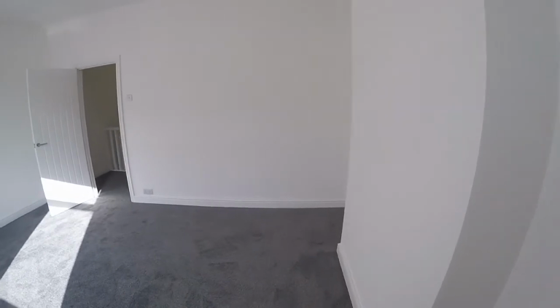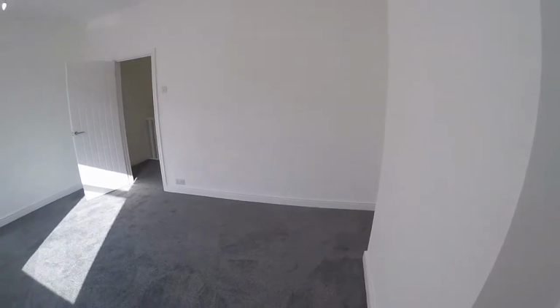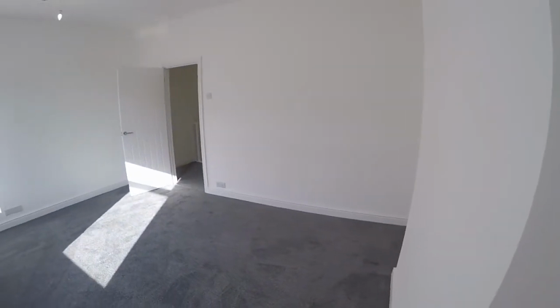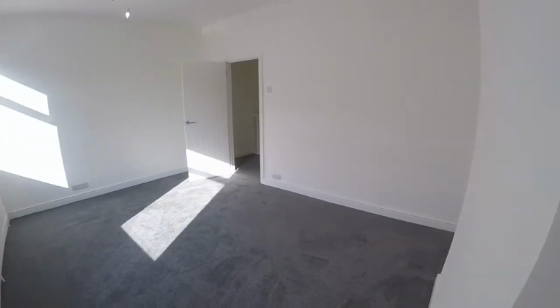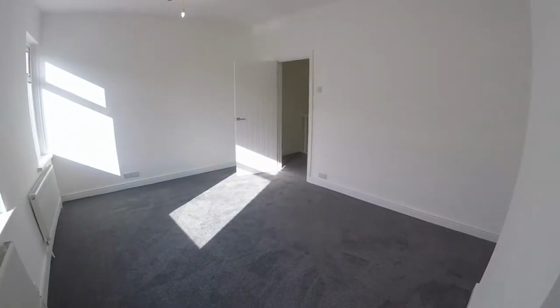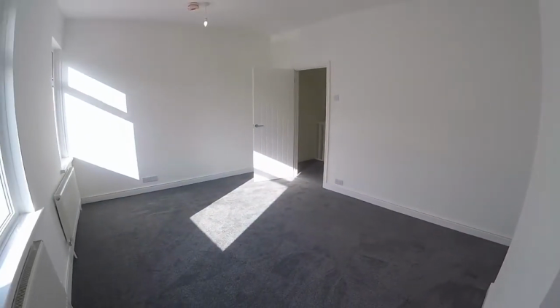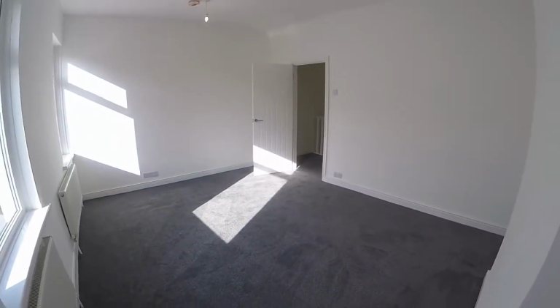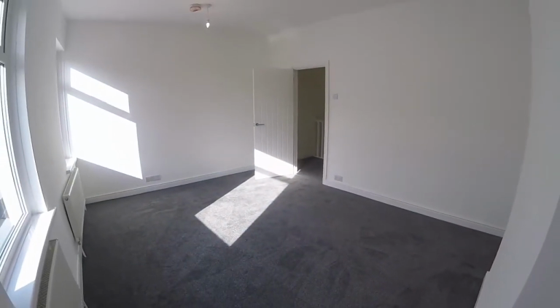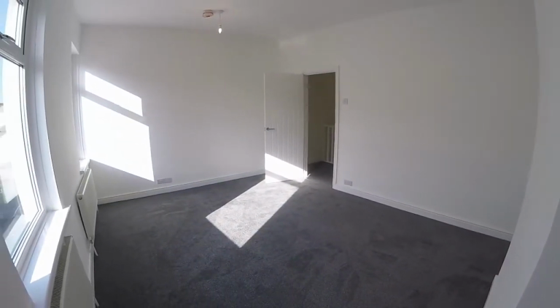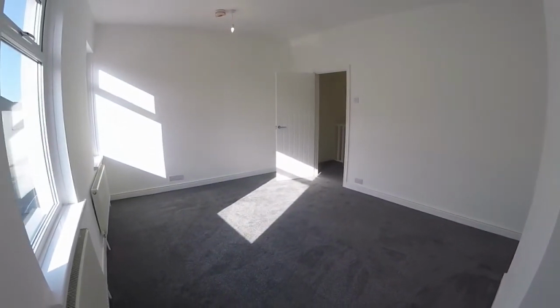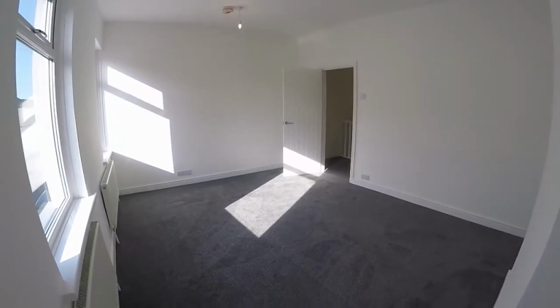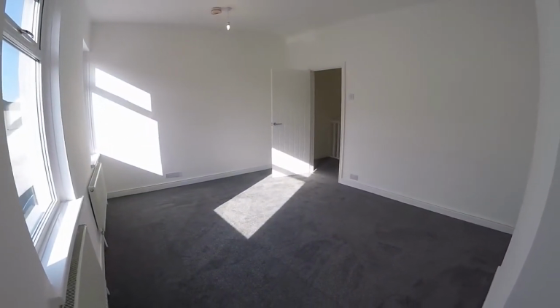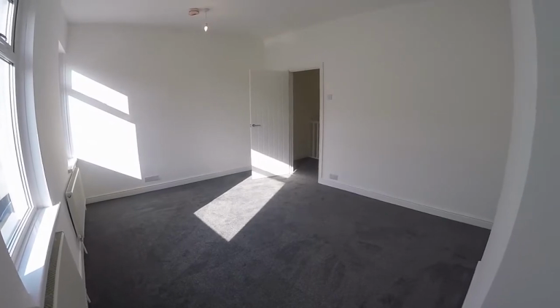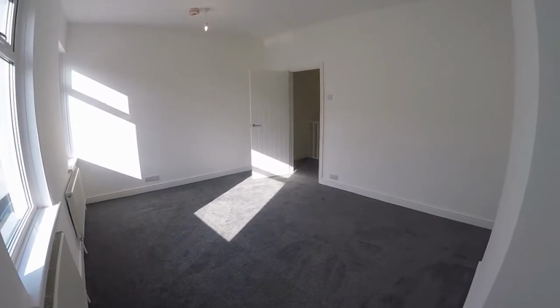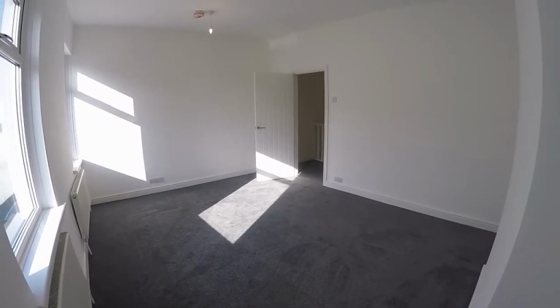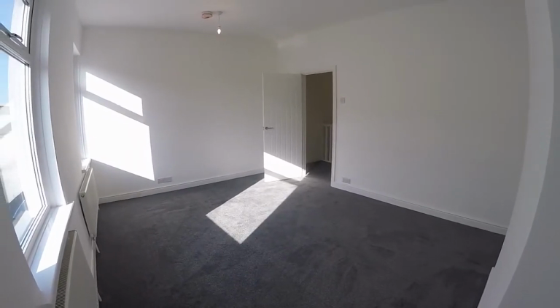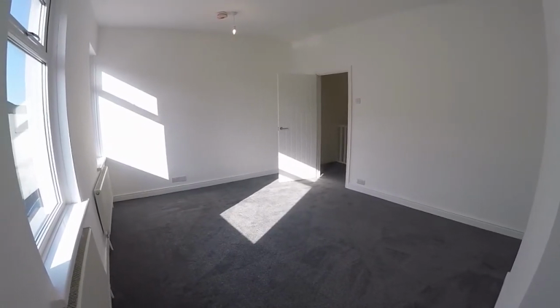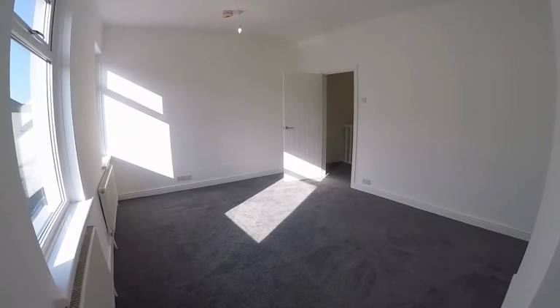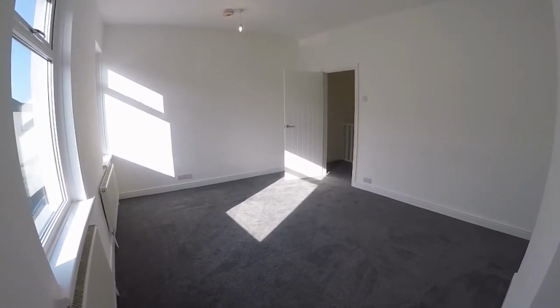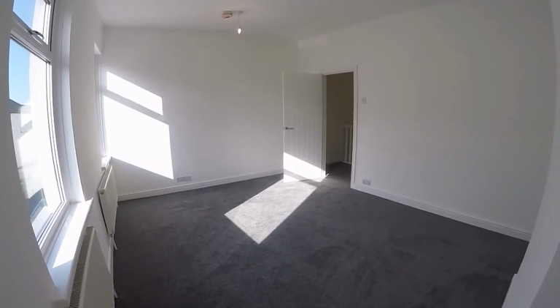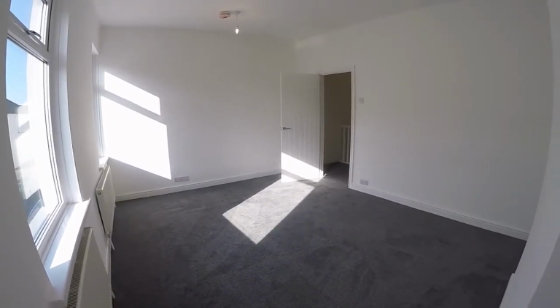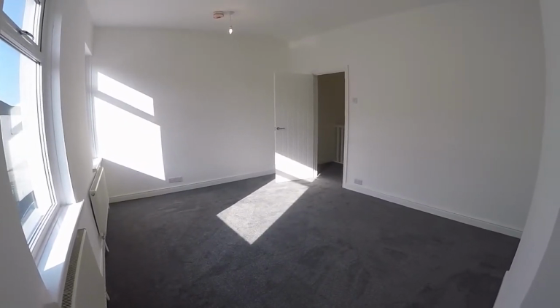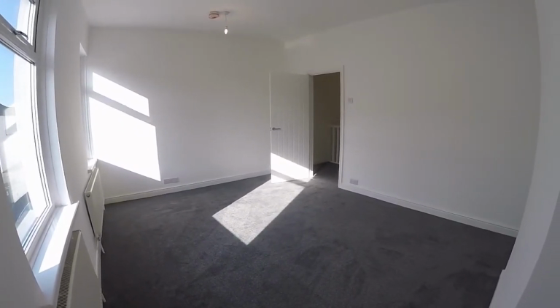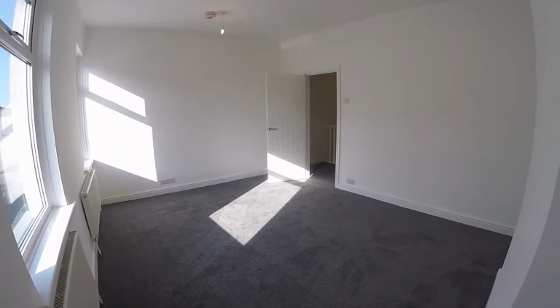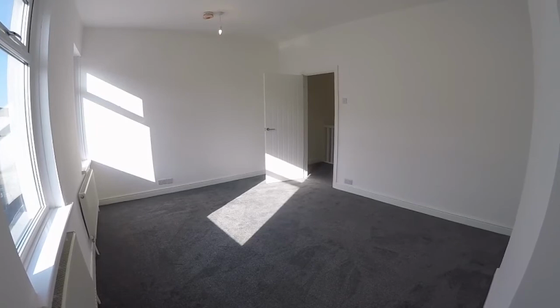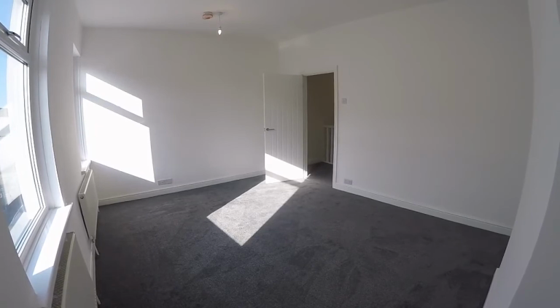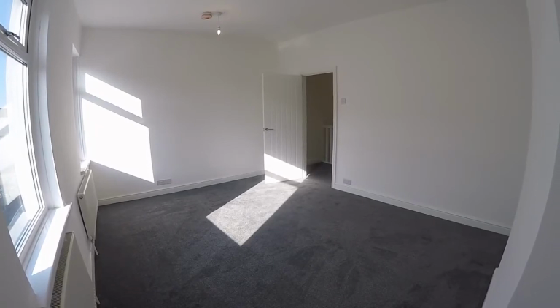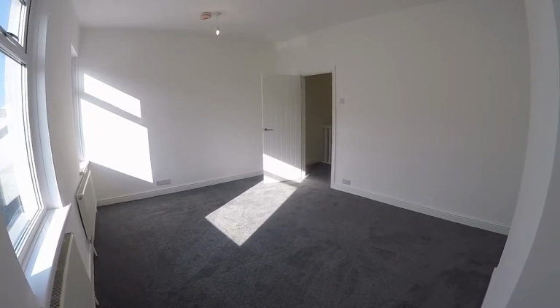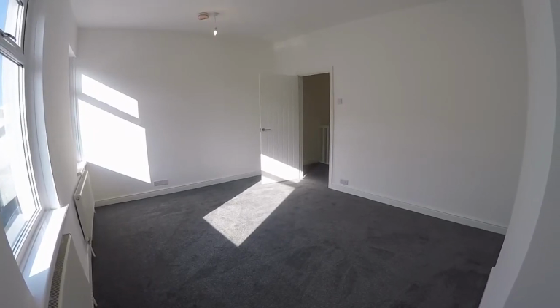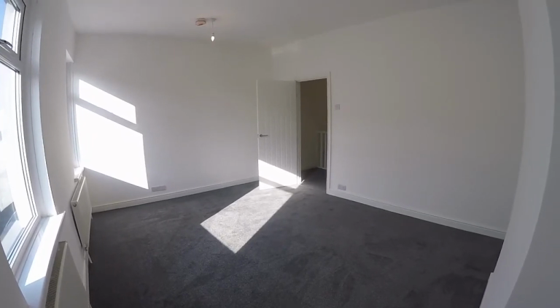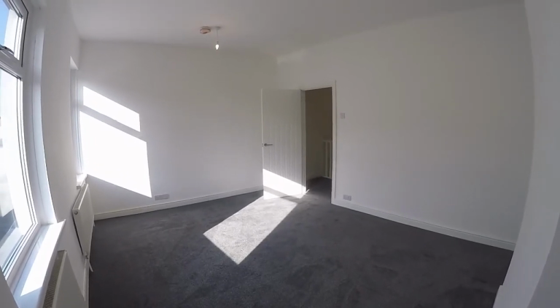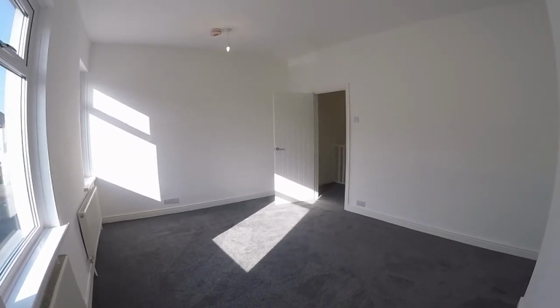The property comes with no upper chain and is ready to move right in. If you're interested and would like to arrange a viewing, please contact our team today and we'll look forward to helping you. Thank you for watching.